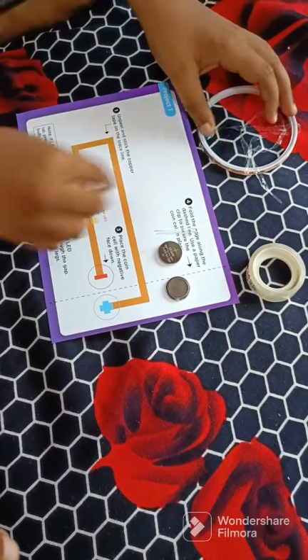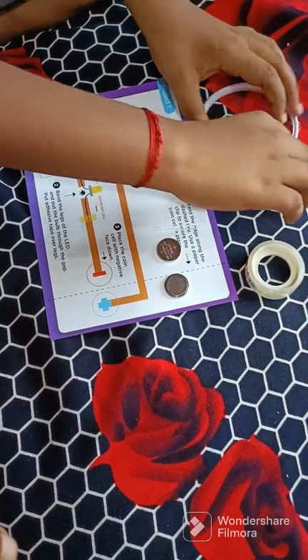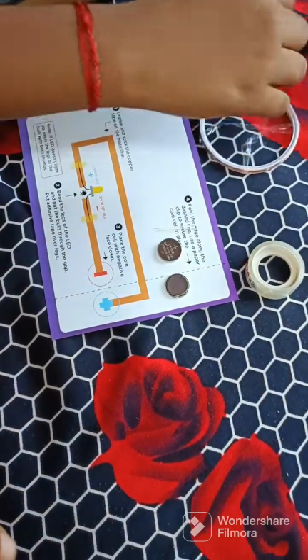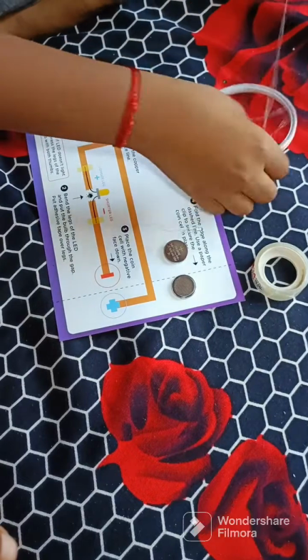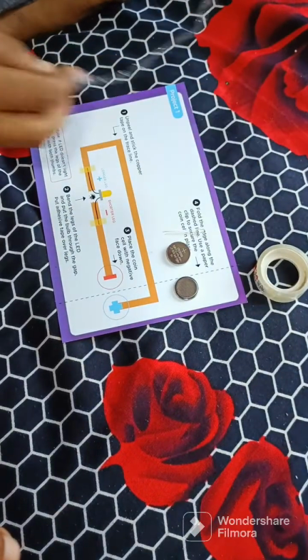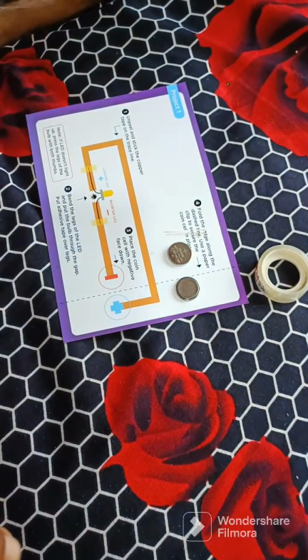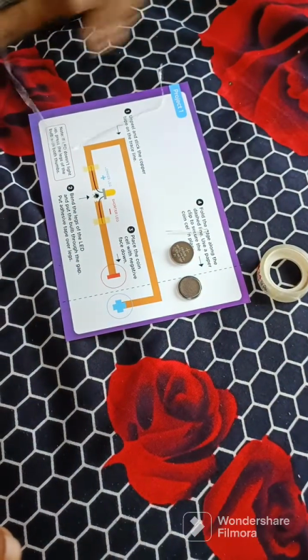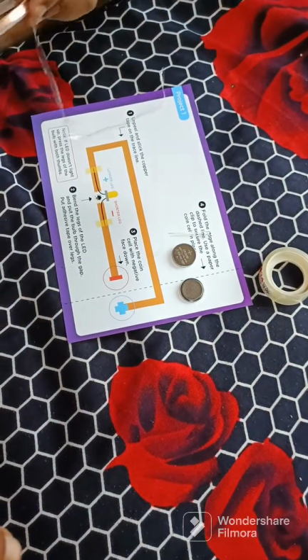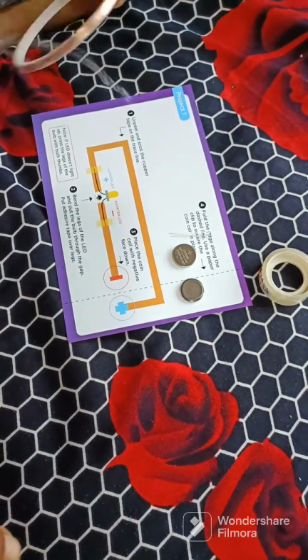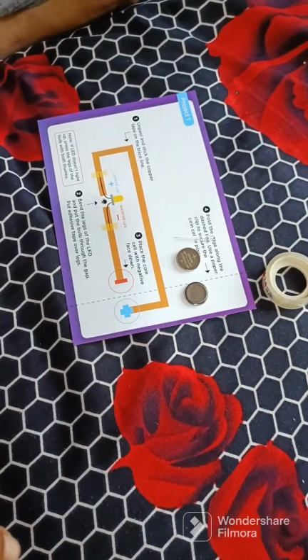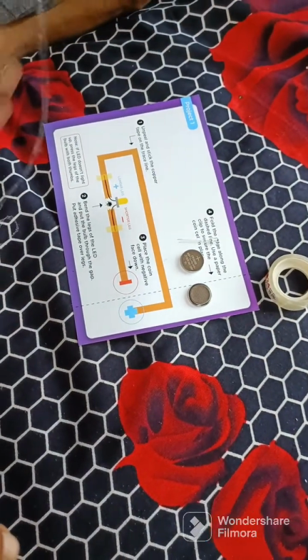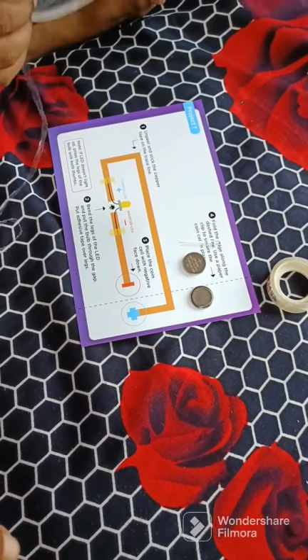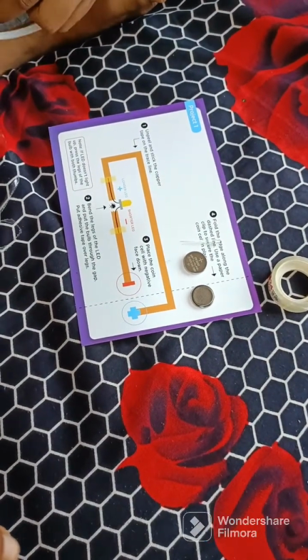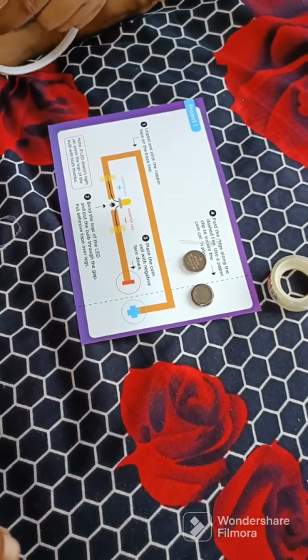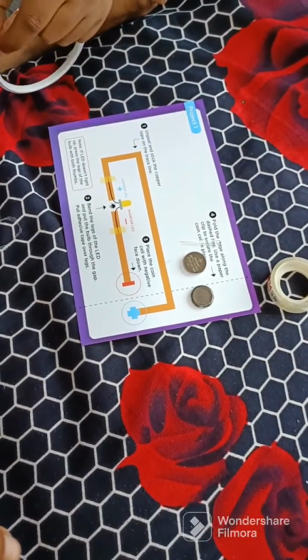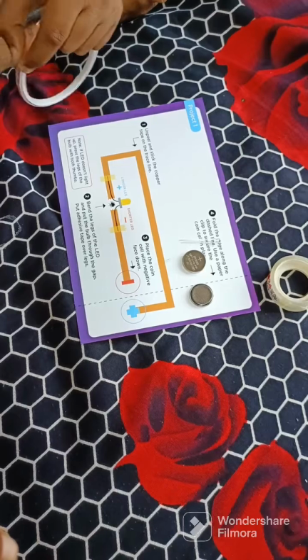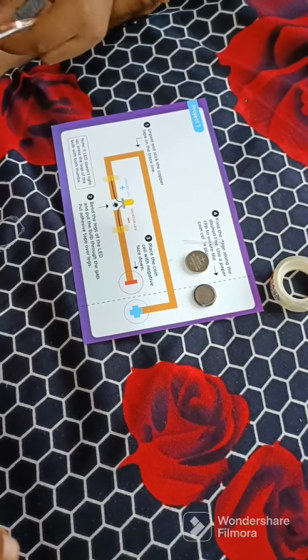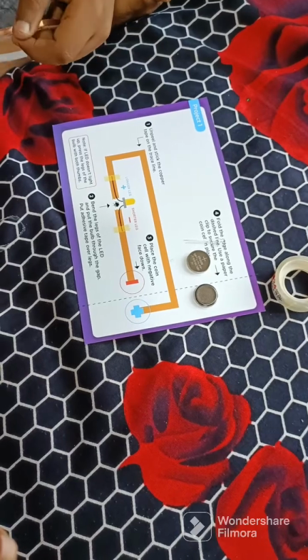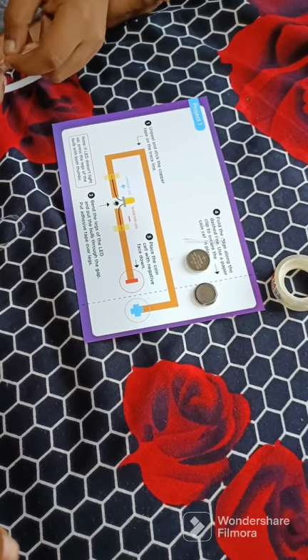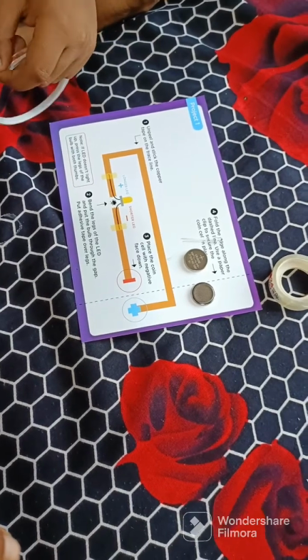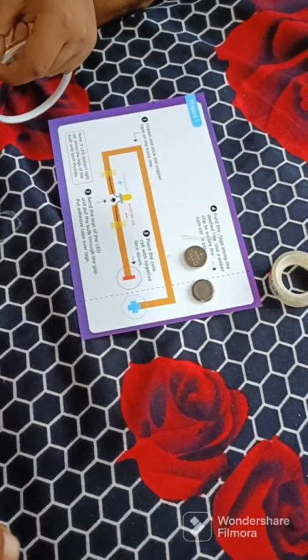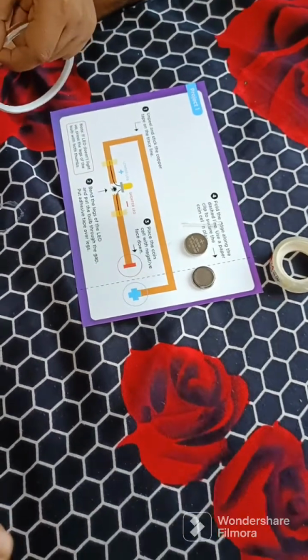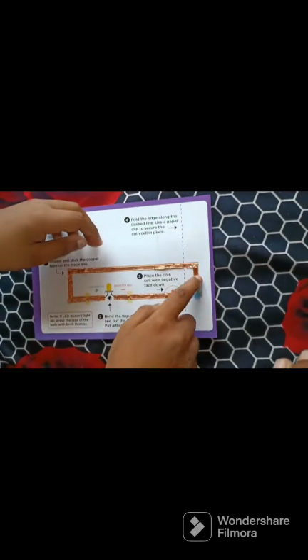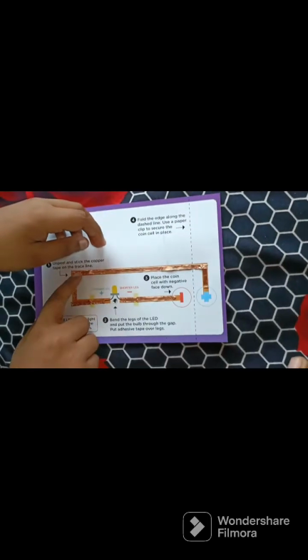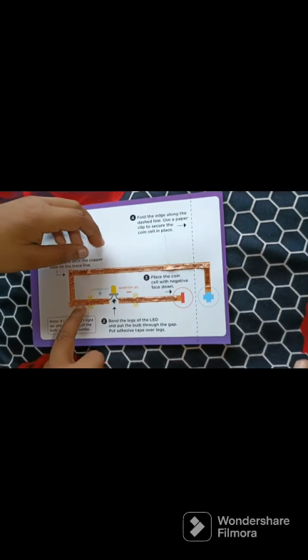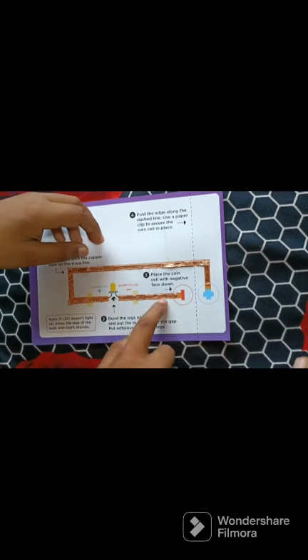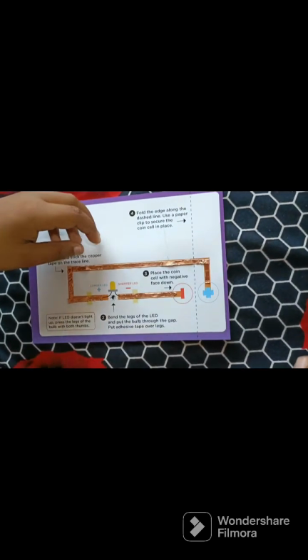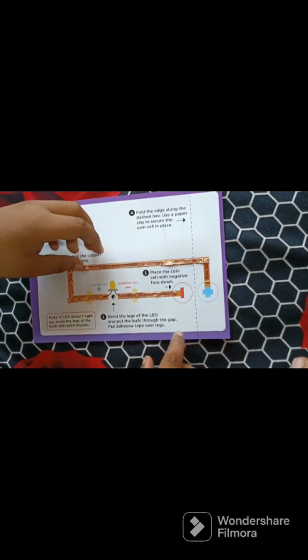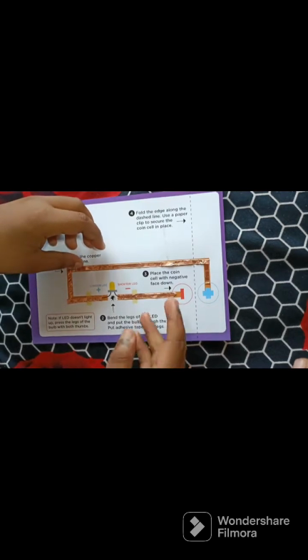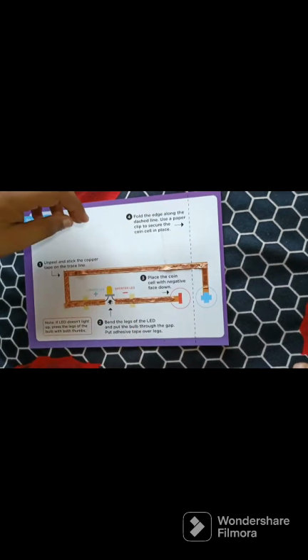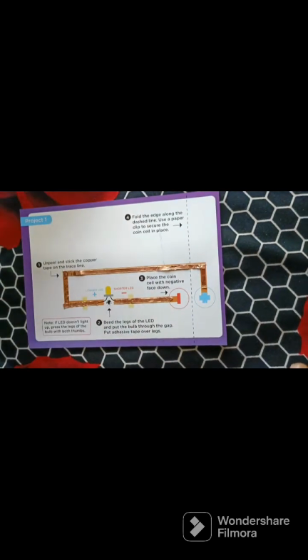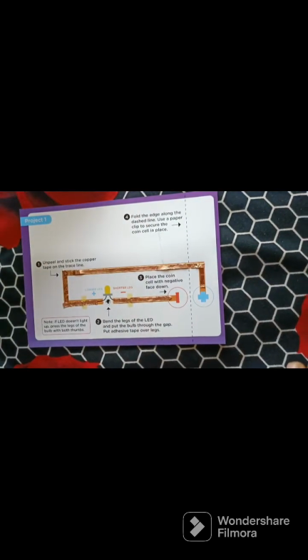Now take the copper tape. I have pasted the copper tape here, so you can do this as well.